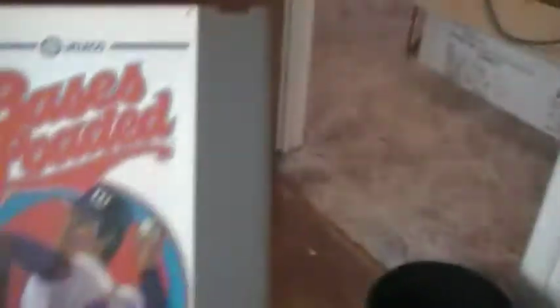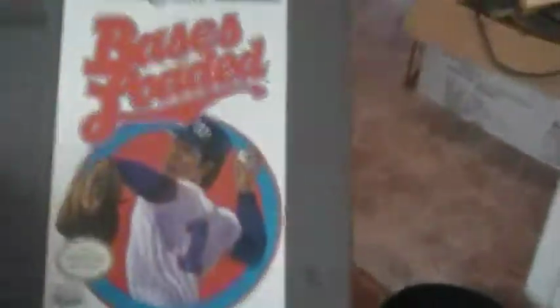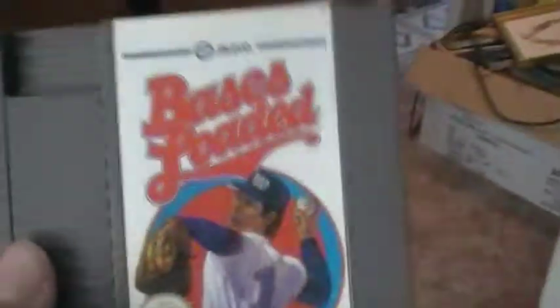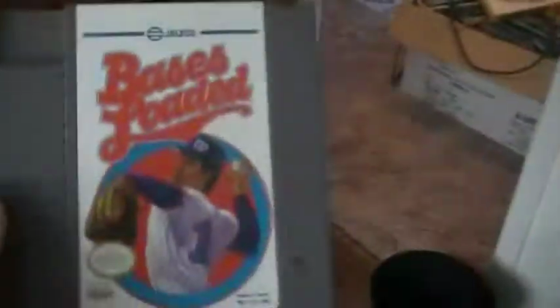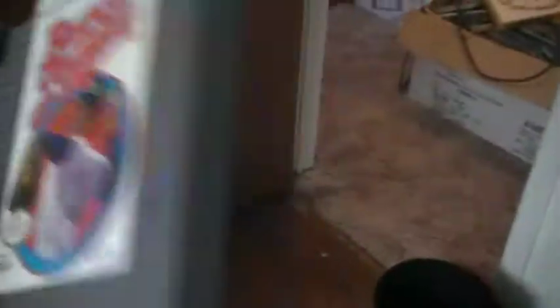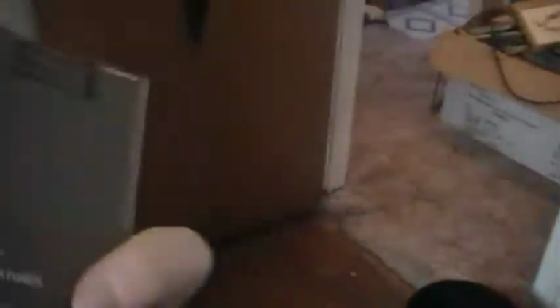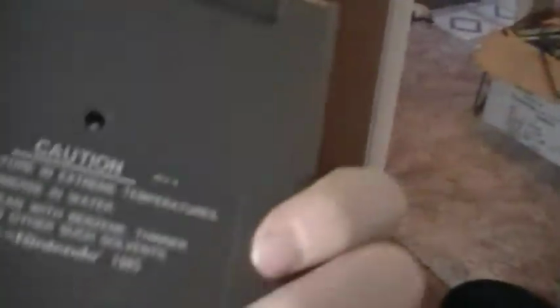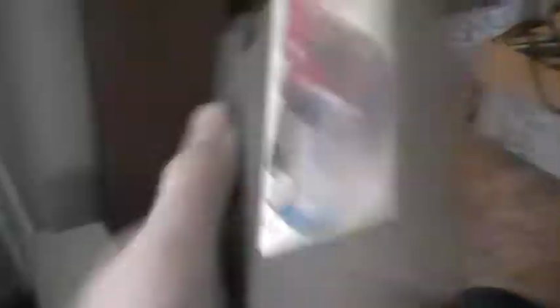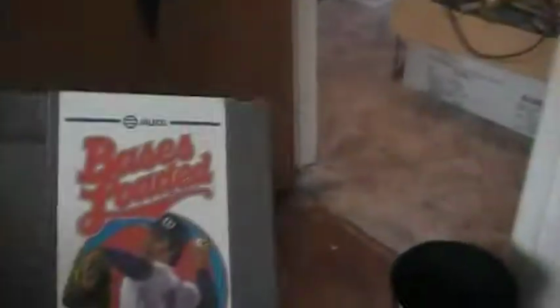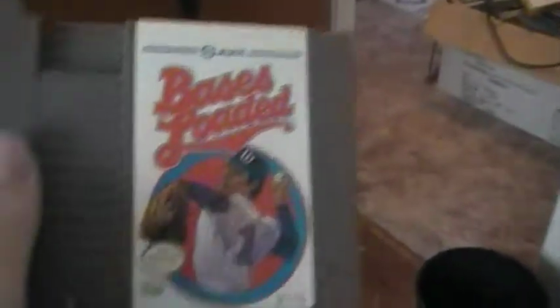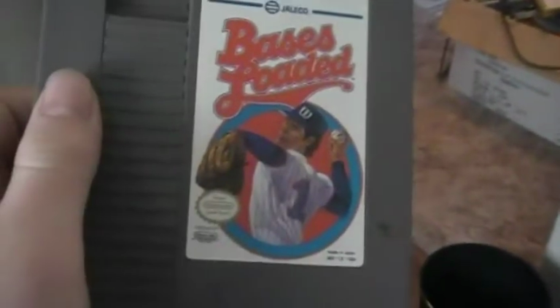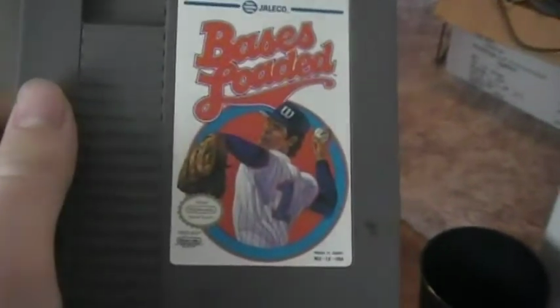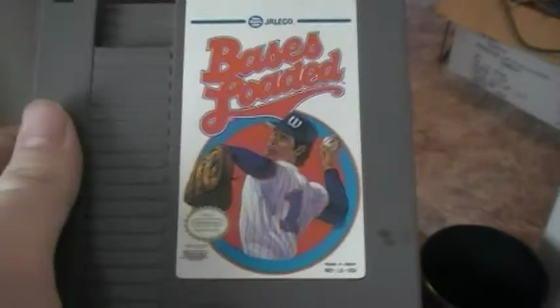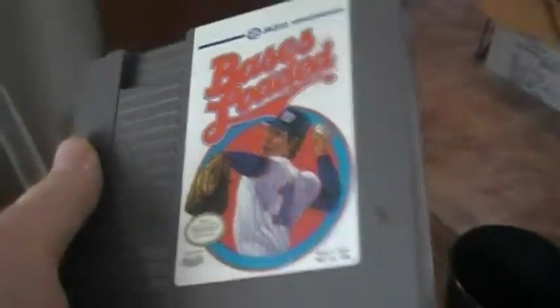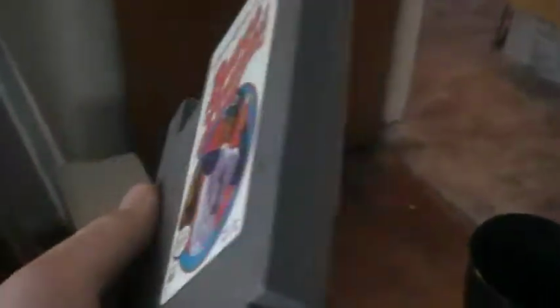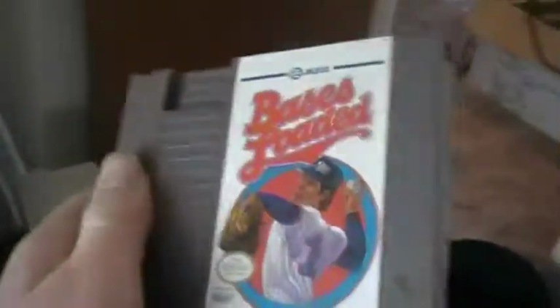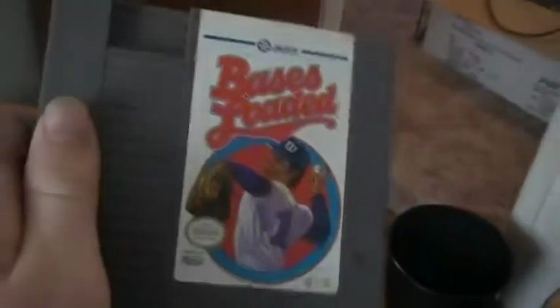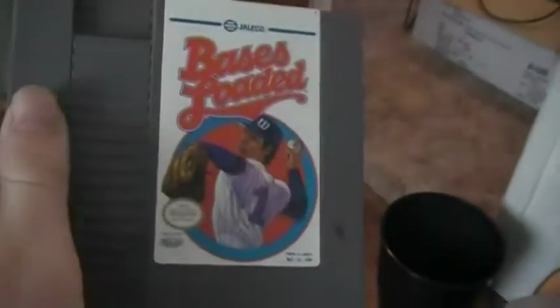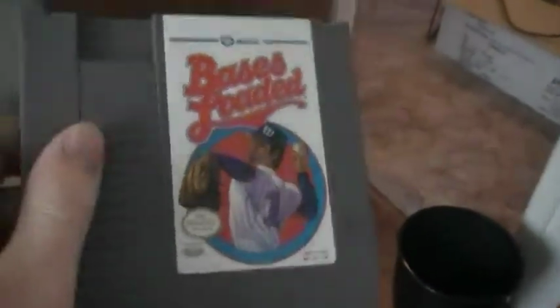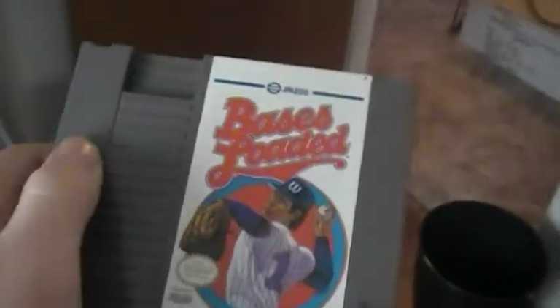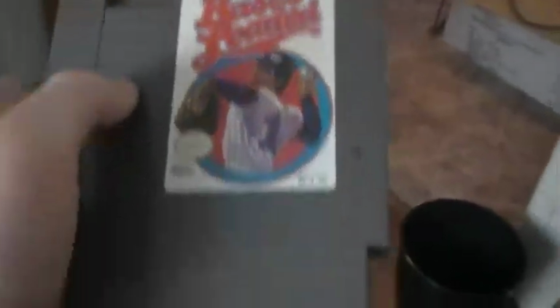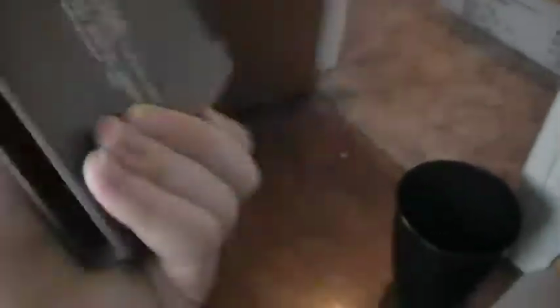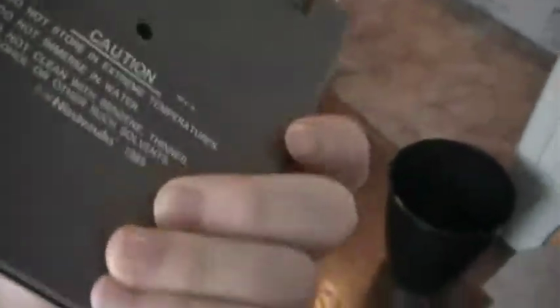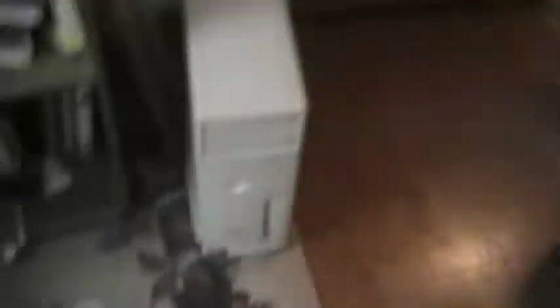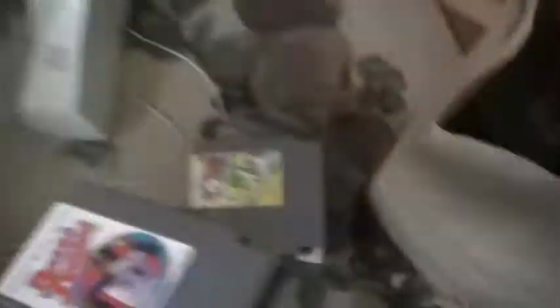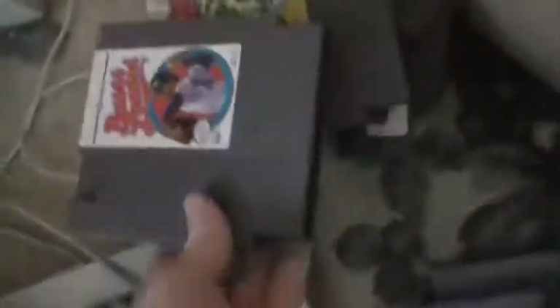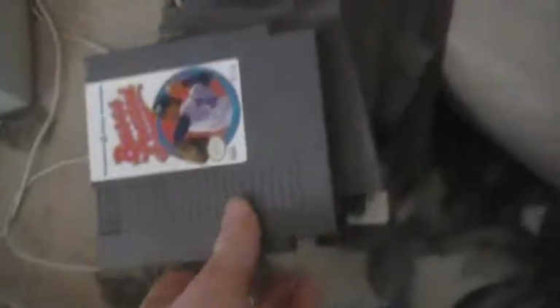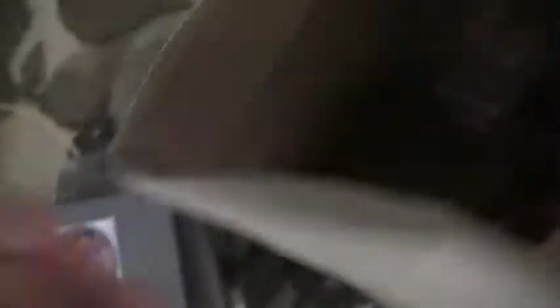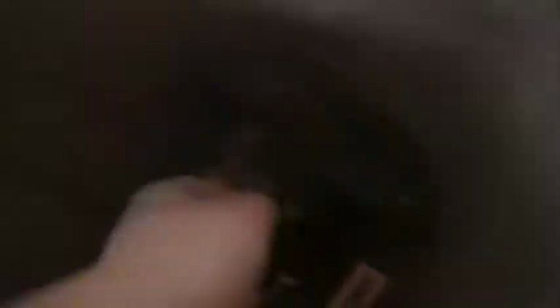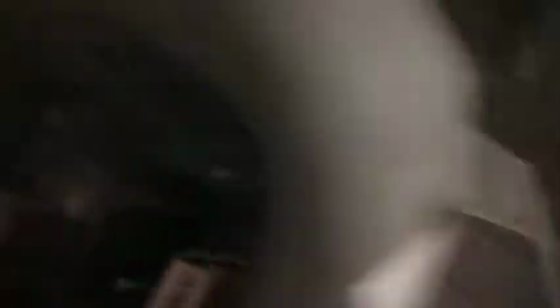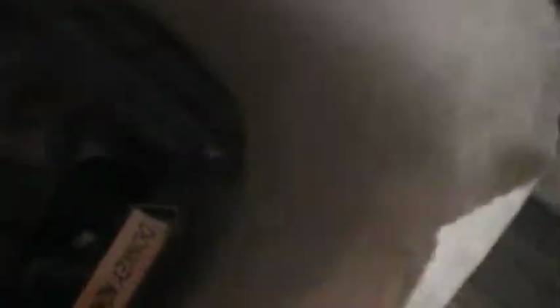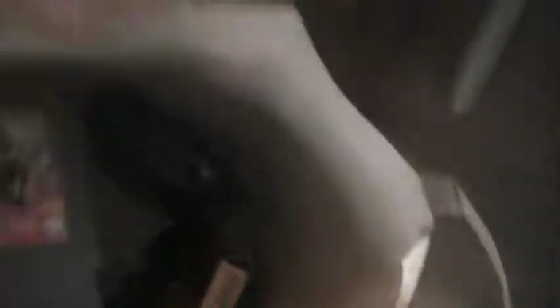Bases Loaded. I bought this at Goodwill for, I think, $3. You'll be surprised what you can find at Goodwill. It even came in the sleeve, but I'd probably put it around one of my Mario games — it's a little more important.